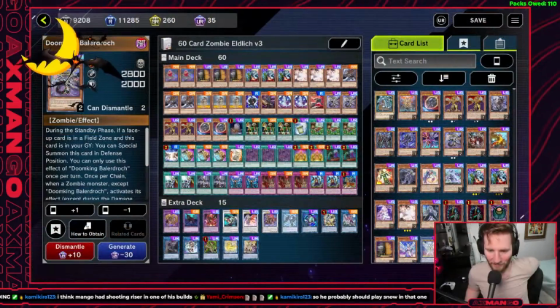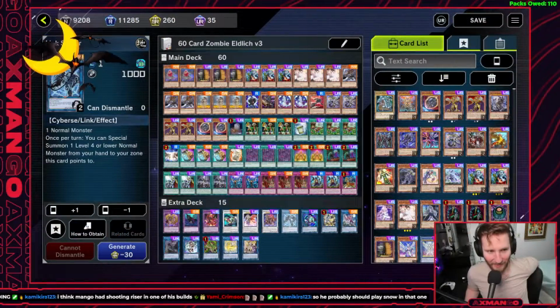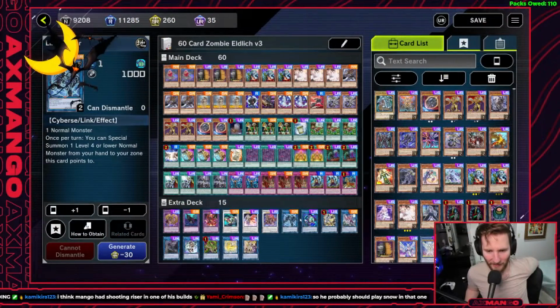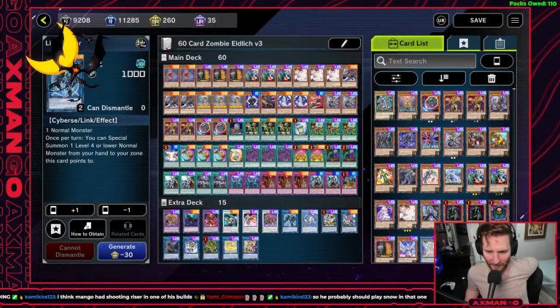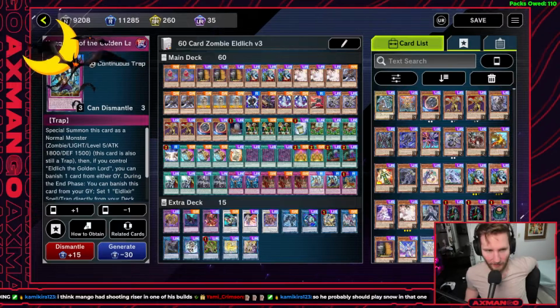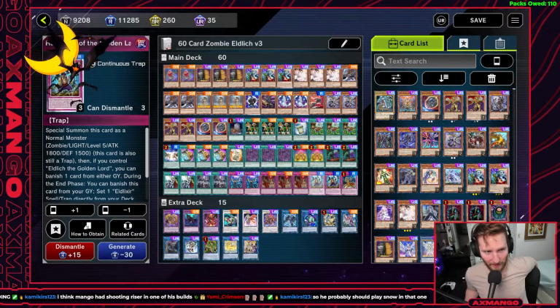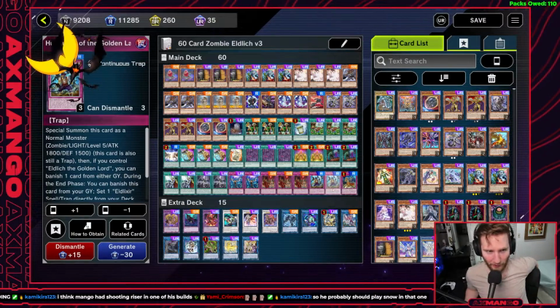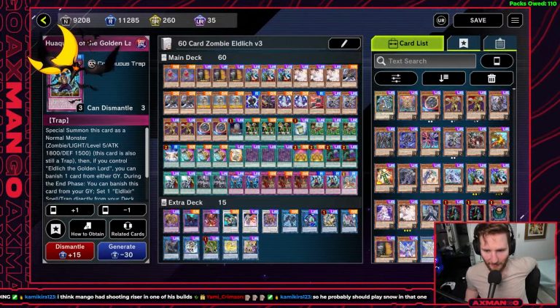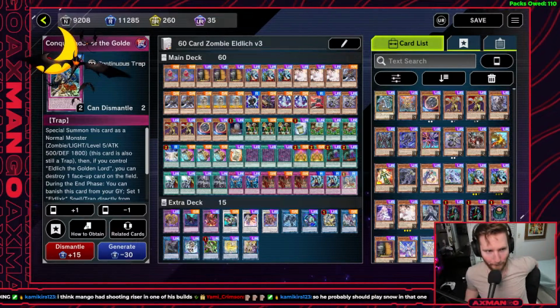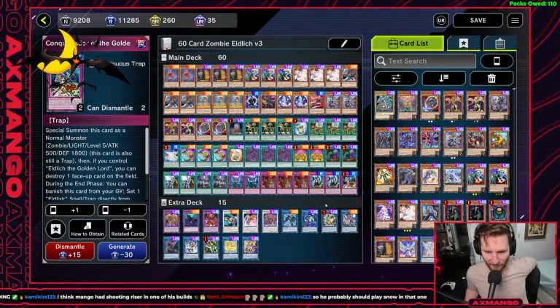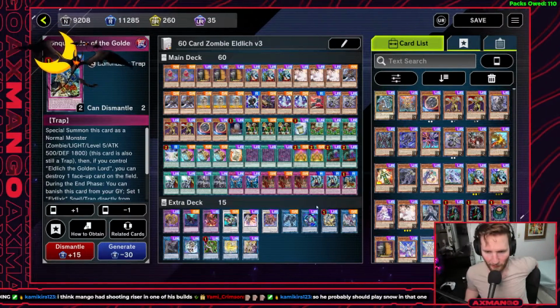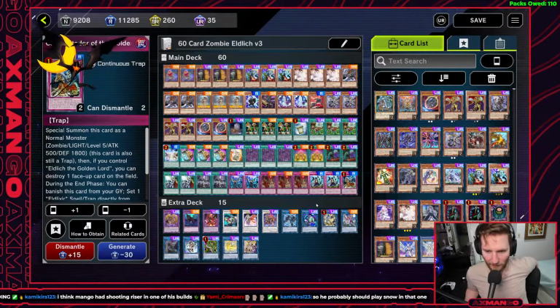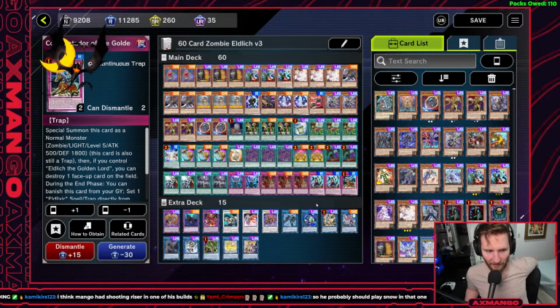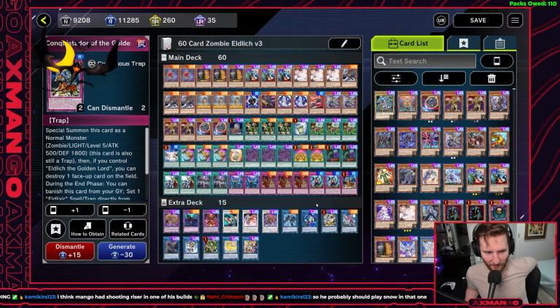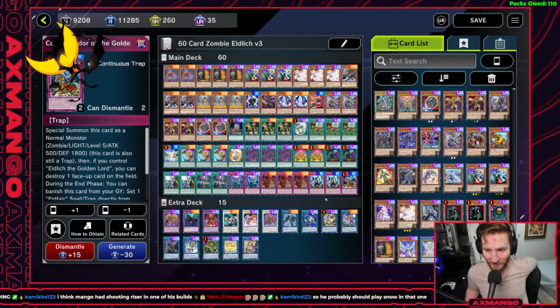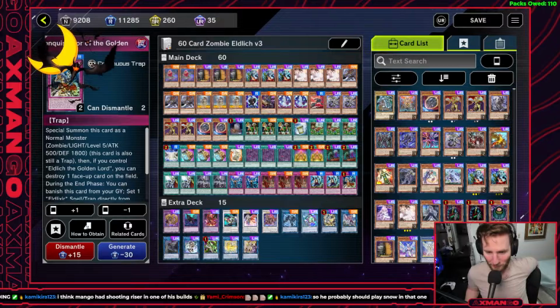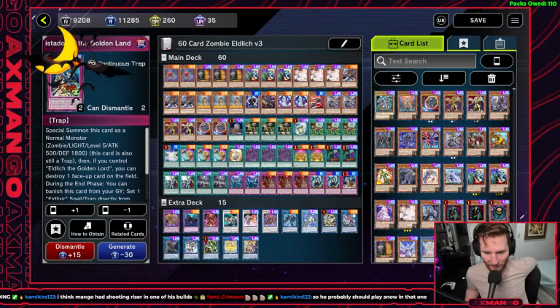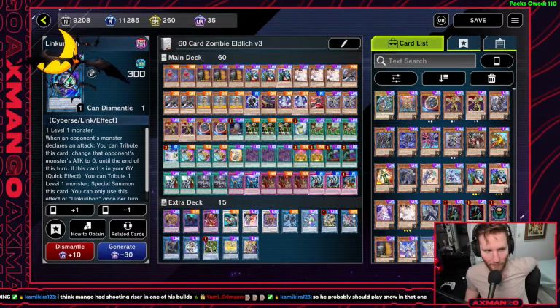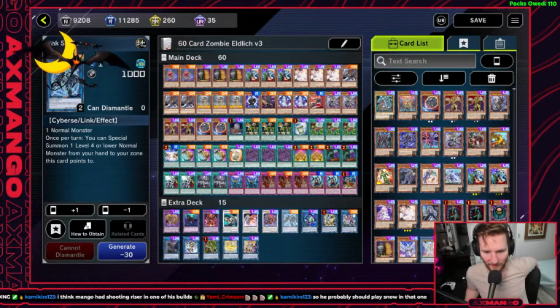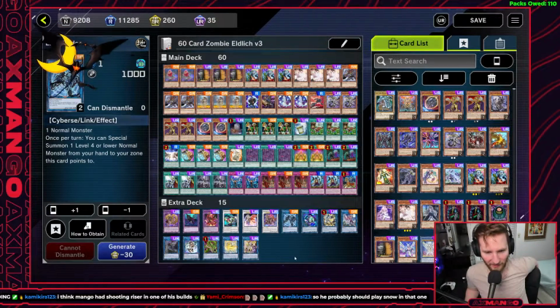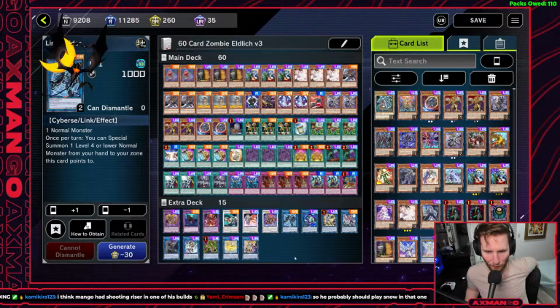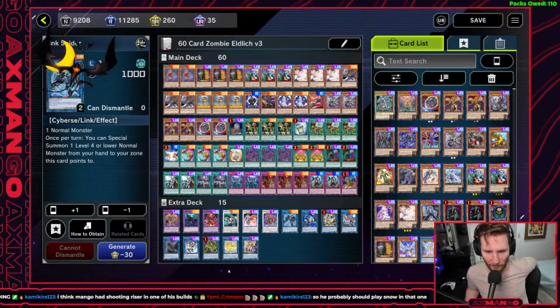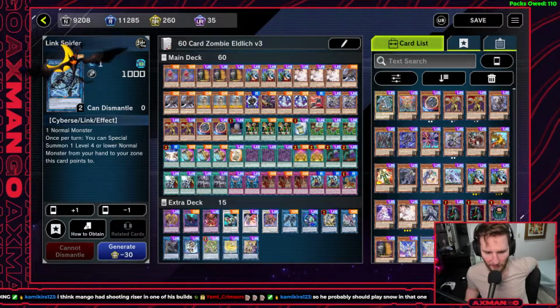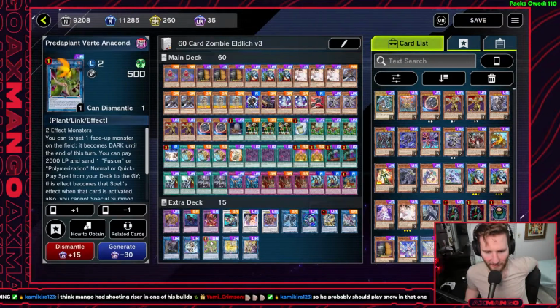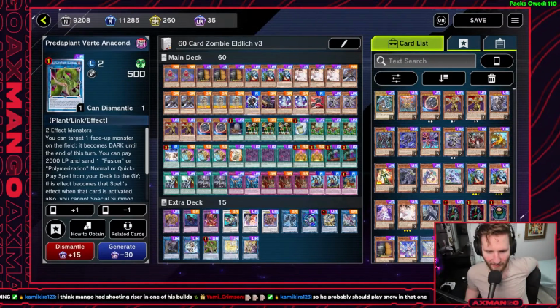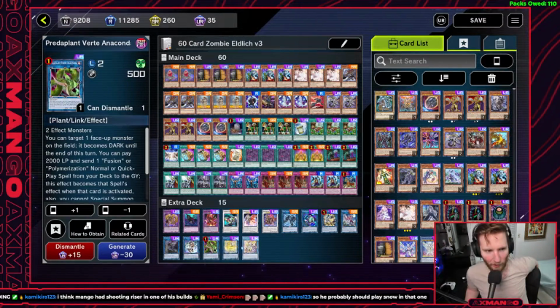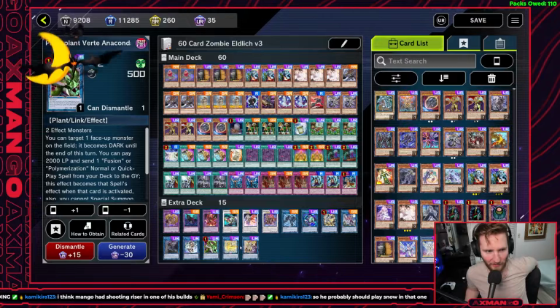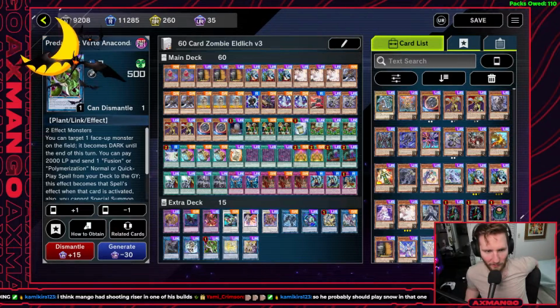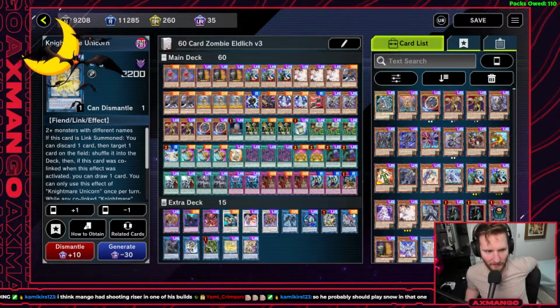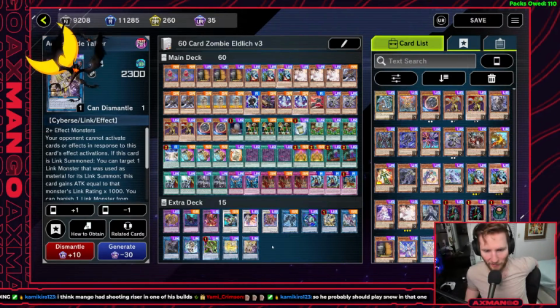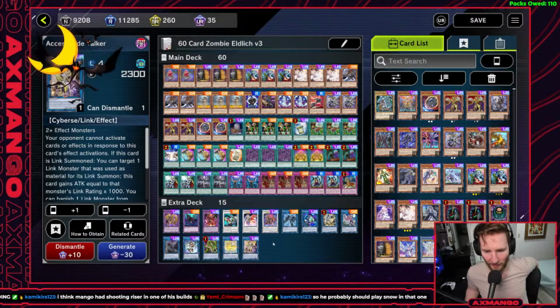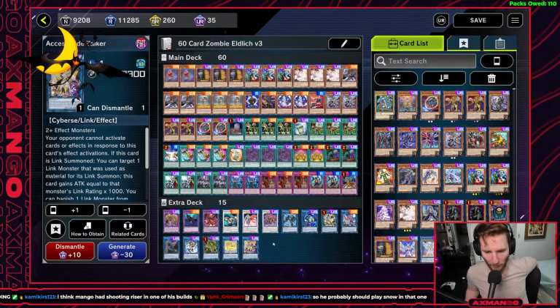I also play Link Spider in the extra deck. With the Hakiro and the Conquistador boat — even though they're counted as traps, they're also considered normal monsters — so you can link them off into Link Spider, use them to make Verte Anaconda, or if you have to, use them to make Axis Kotaka as well.